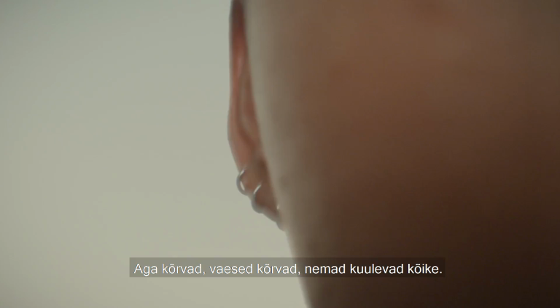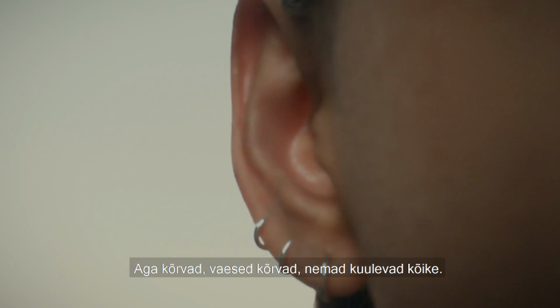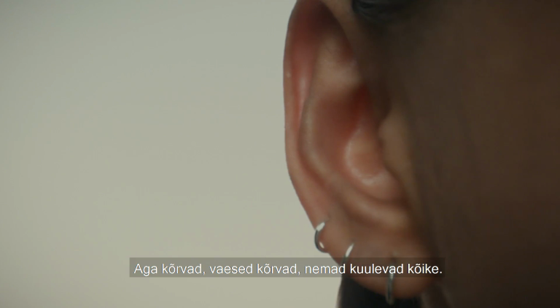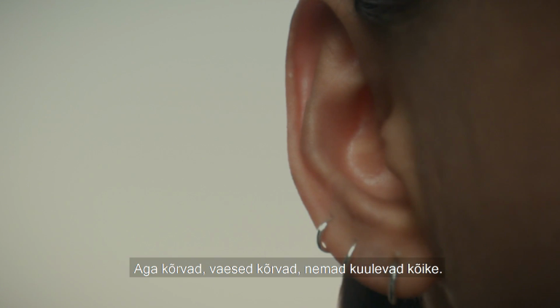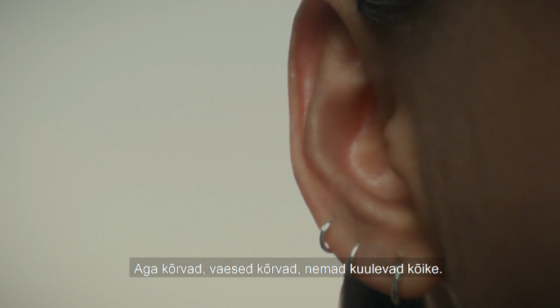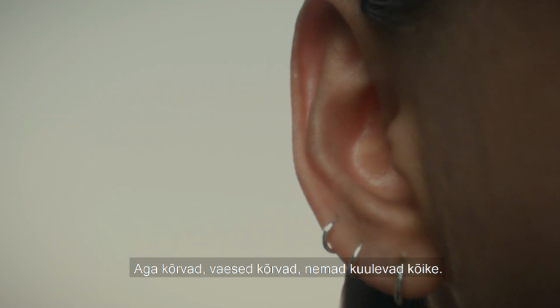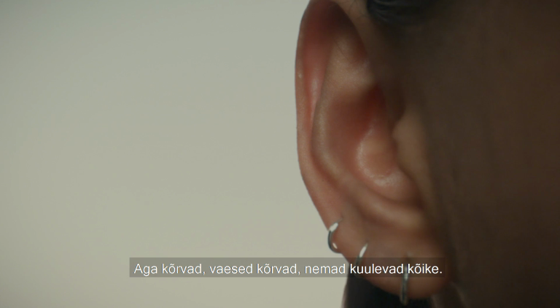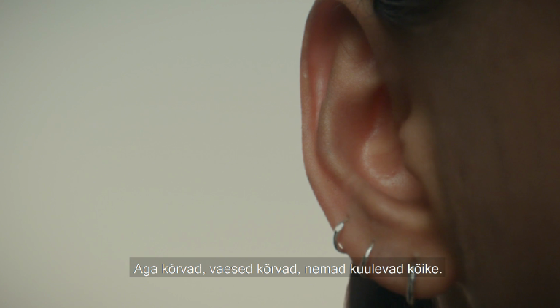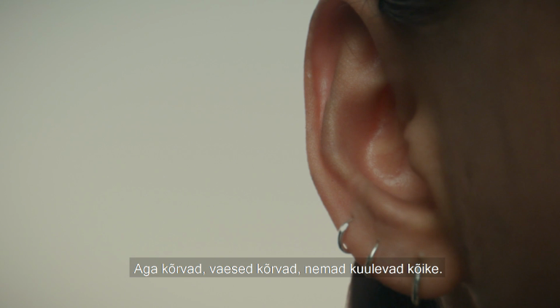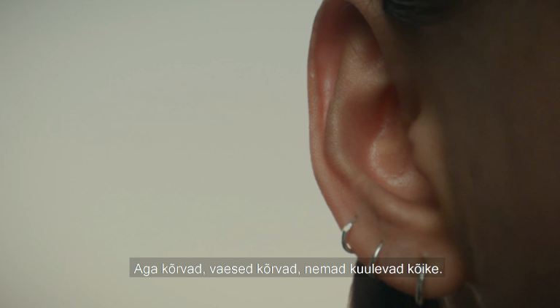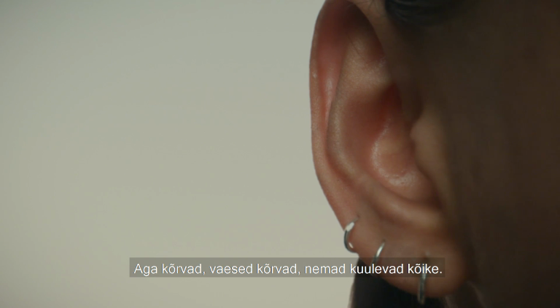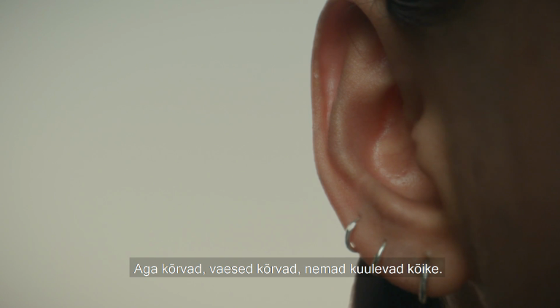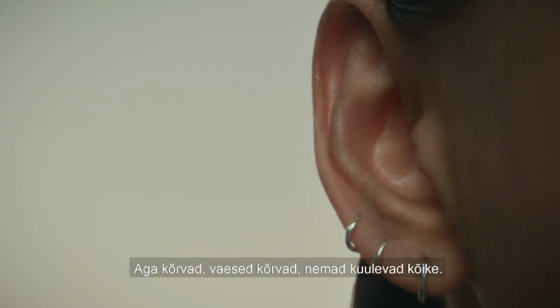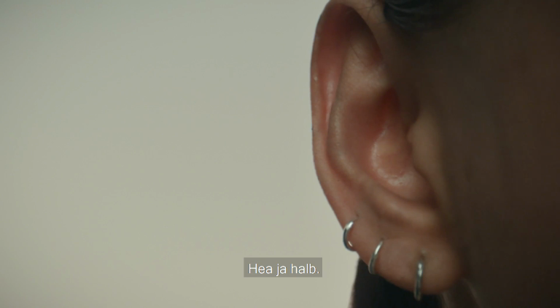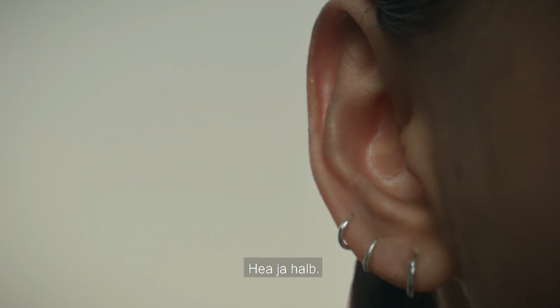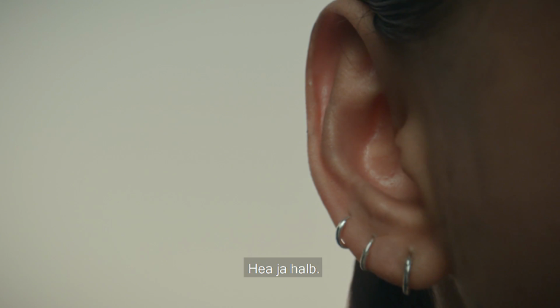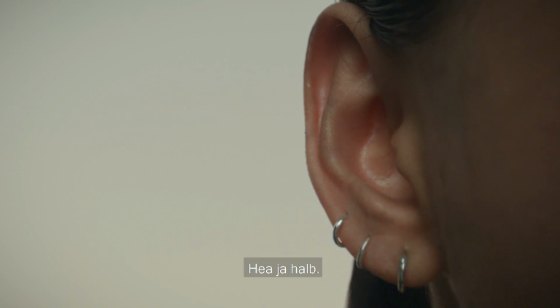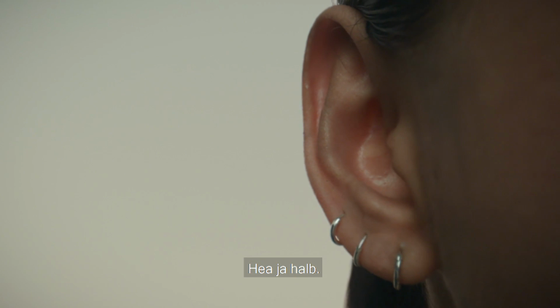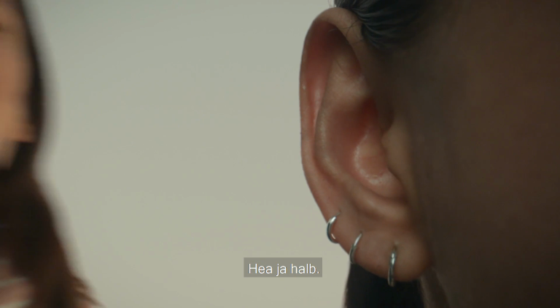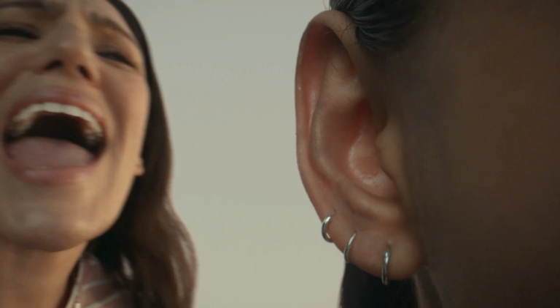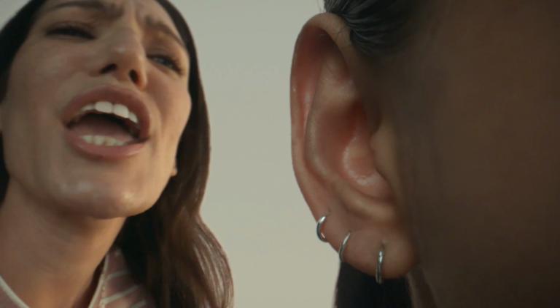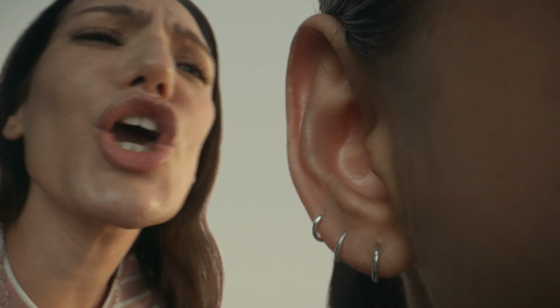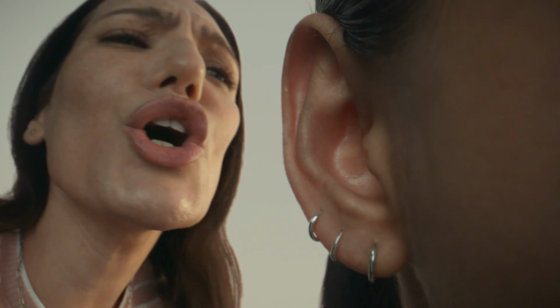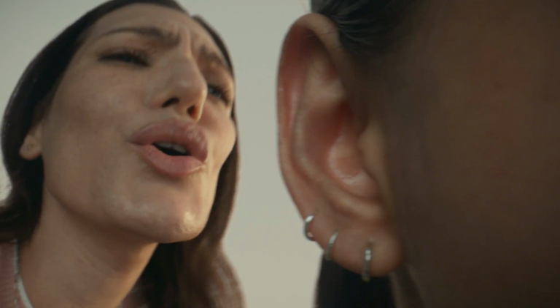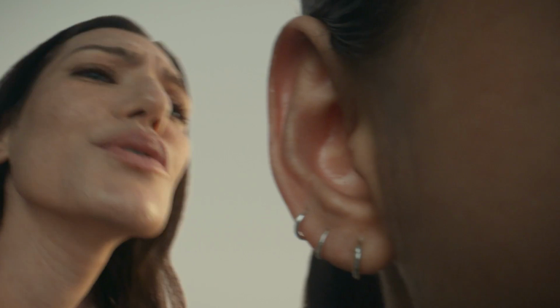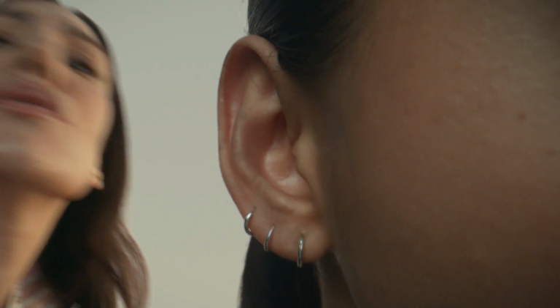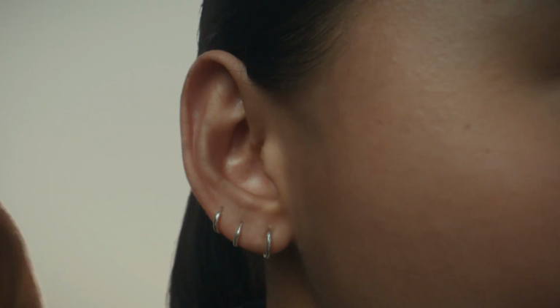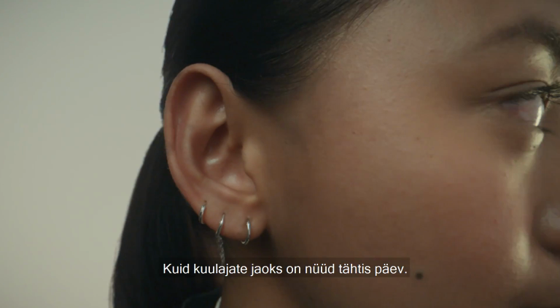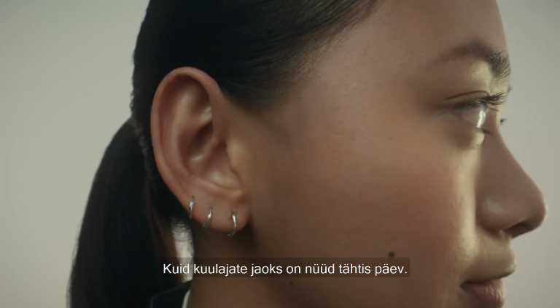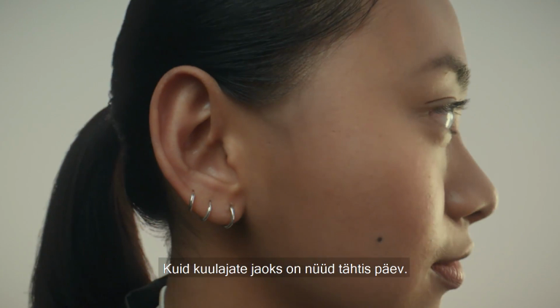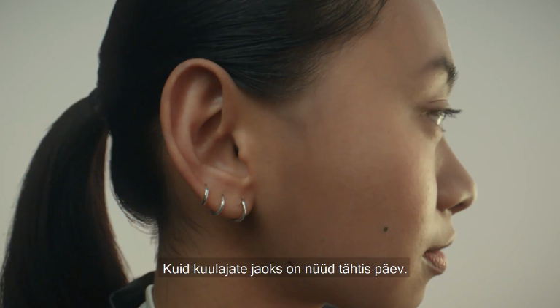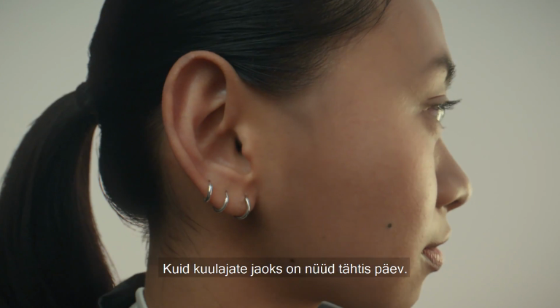Ears, on the other hand, poor ears. They hear everything. The good, the bad... But it's a new day for listeners.